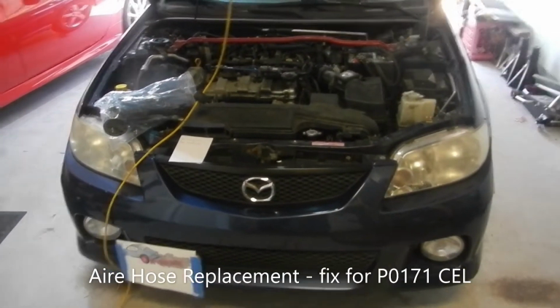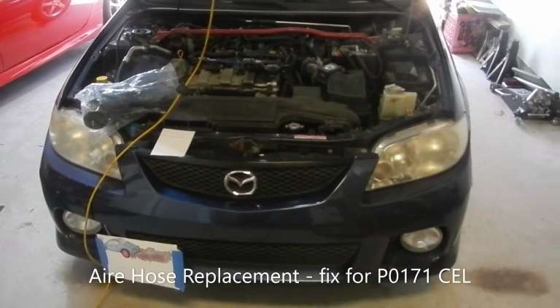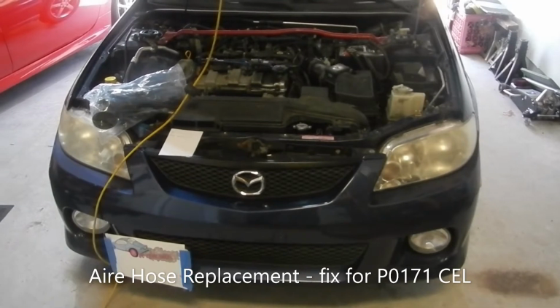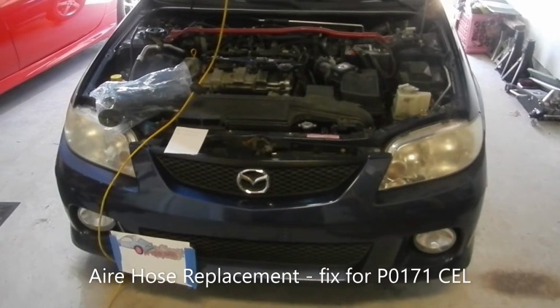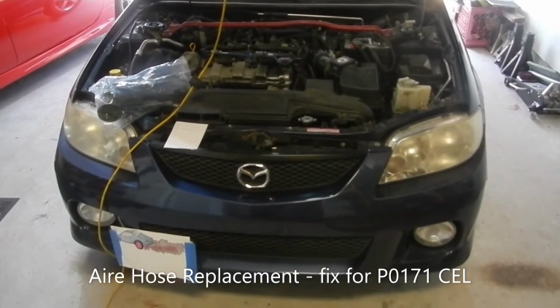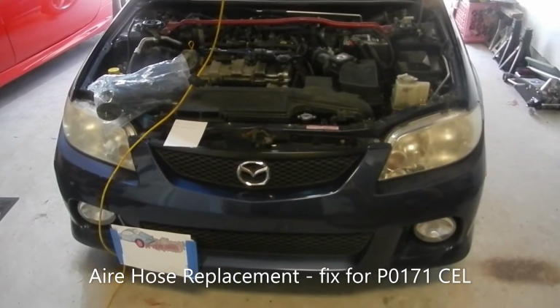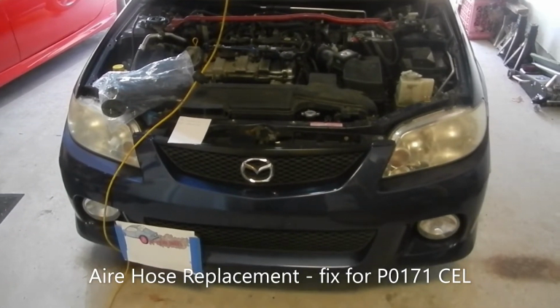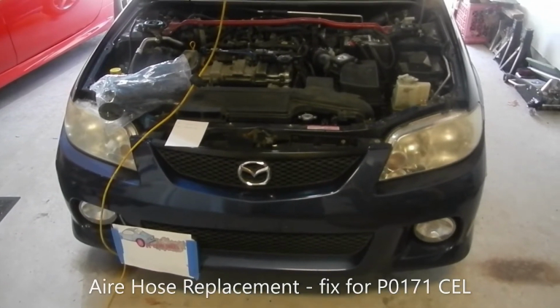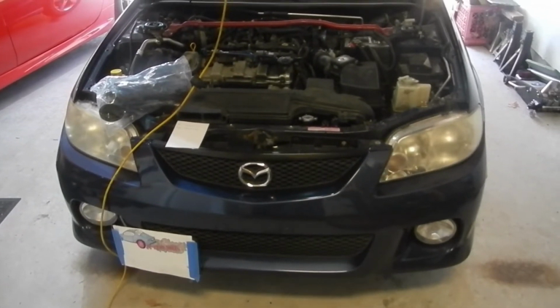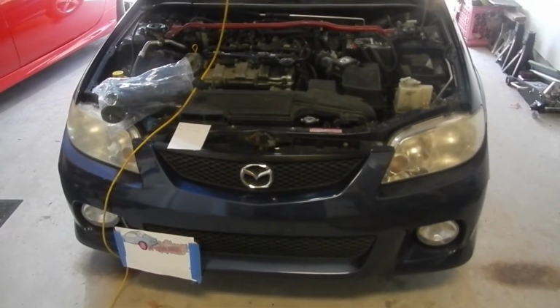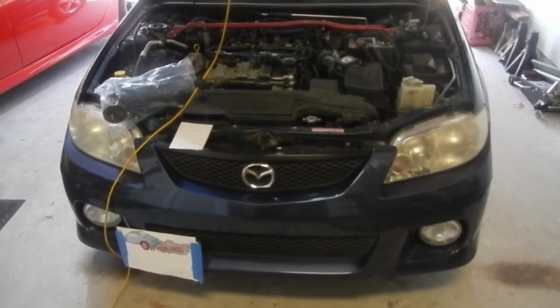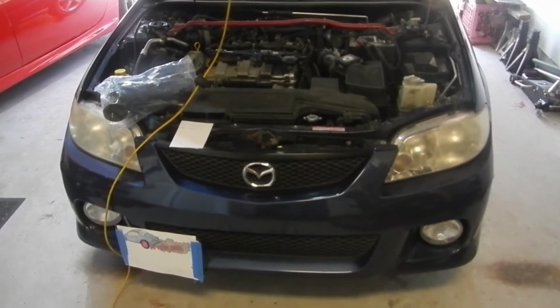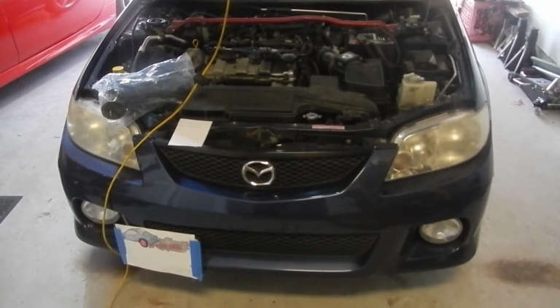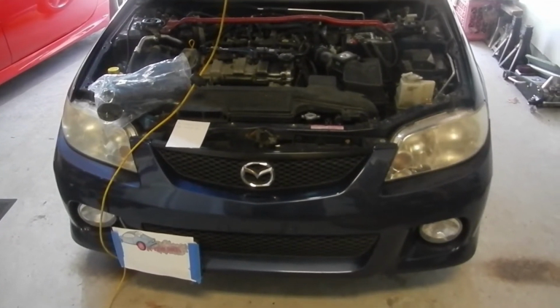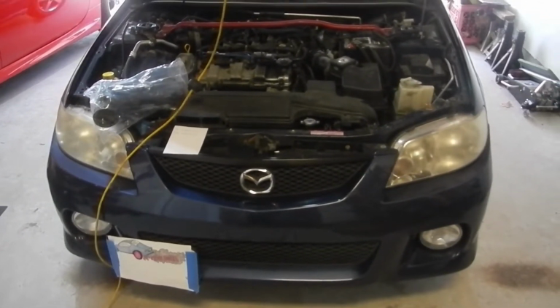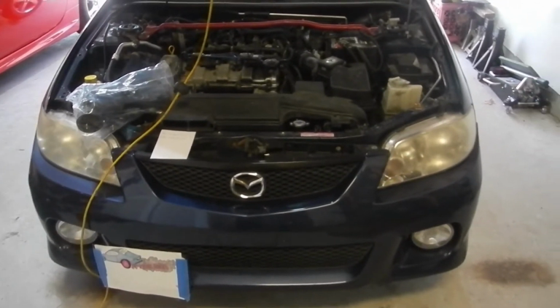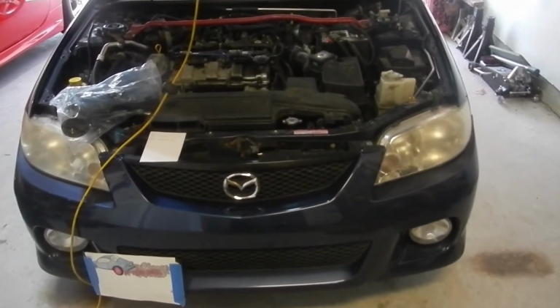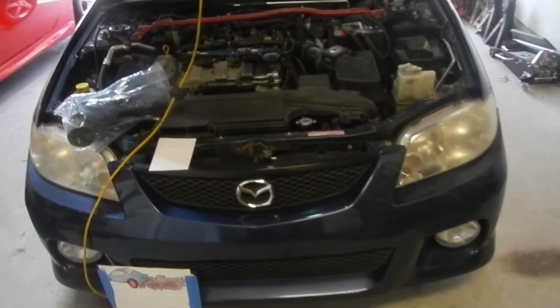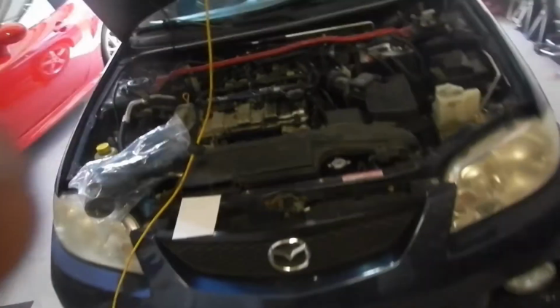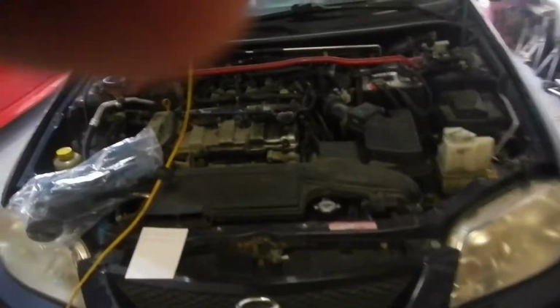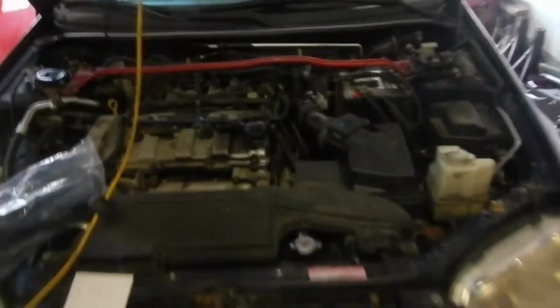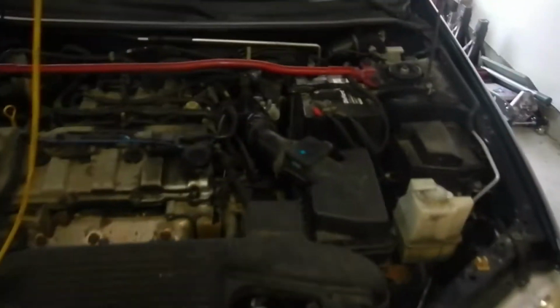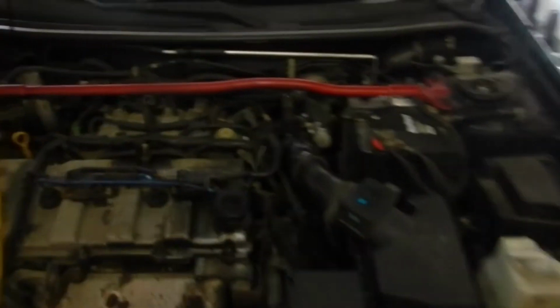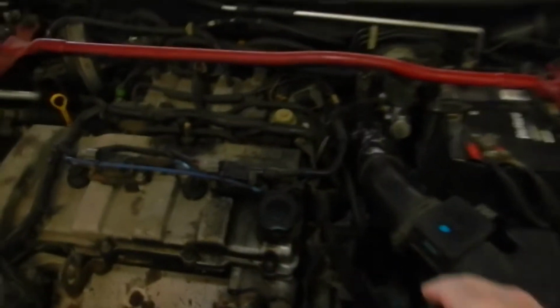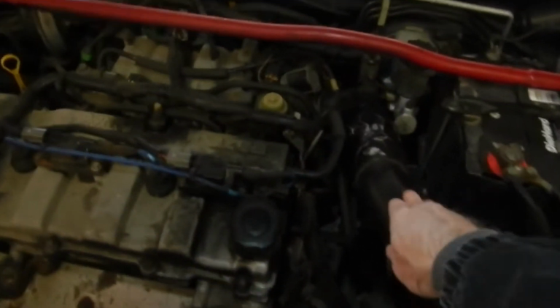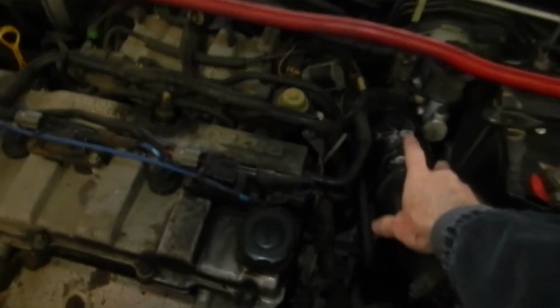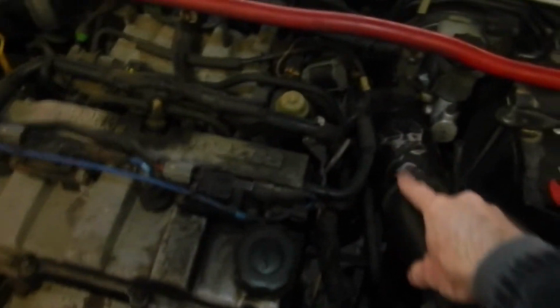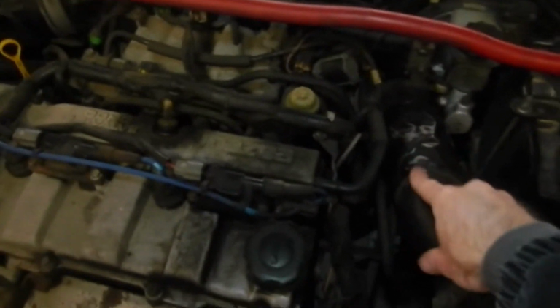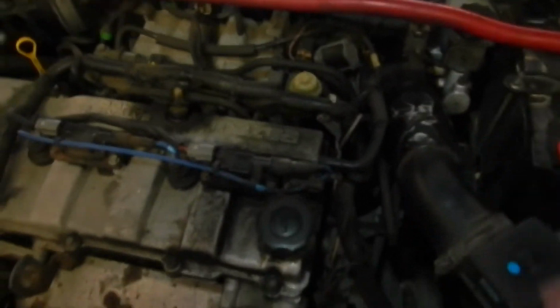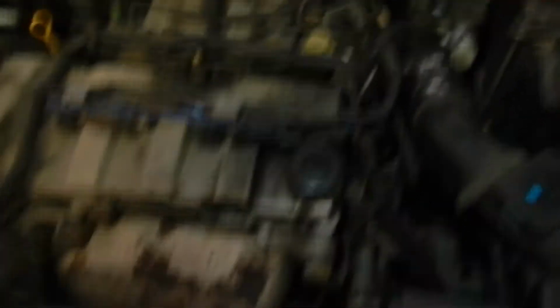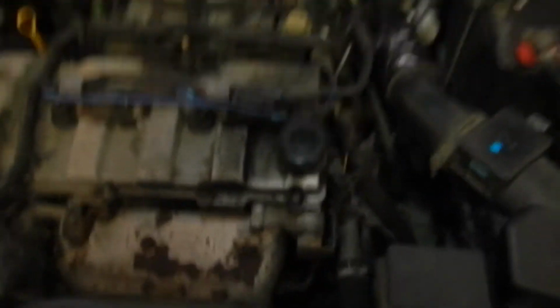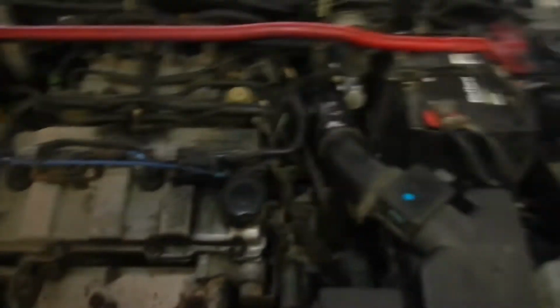On Big Wheel here, we've got a 2003 Mazda Protégé. We're going to be replacing the air hose — that's this accordion thing here. It's just a hose.